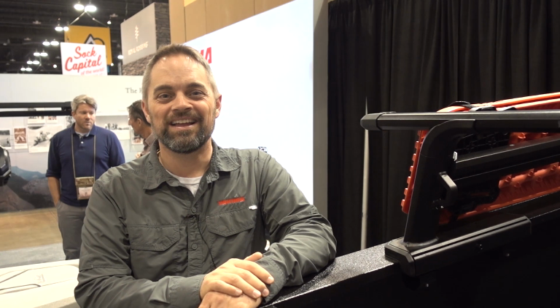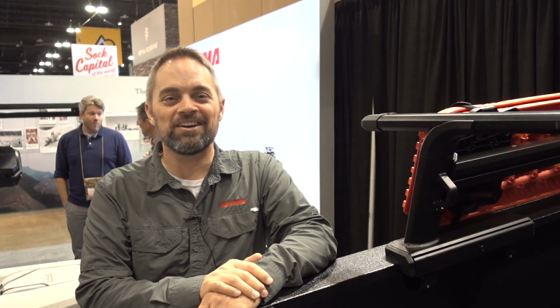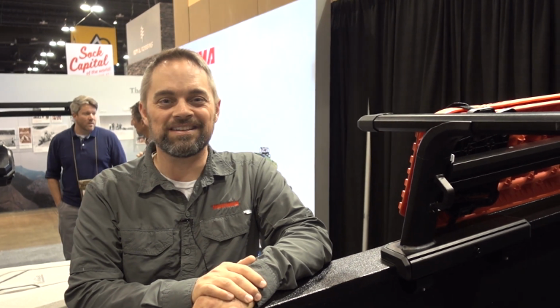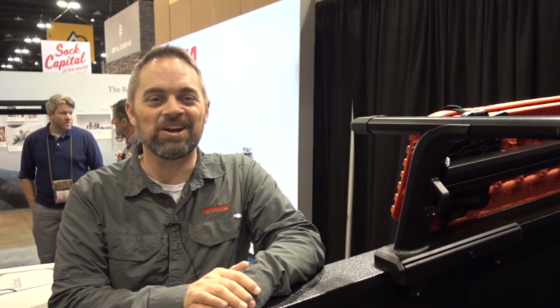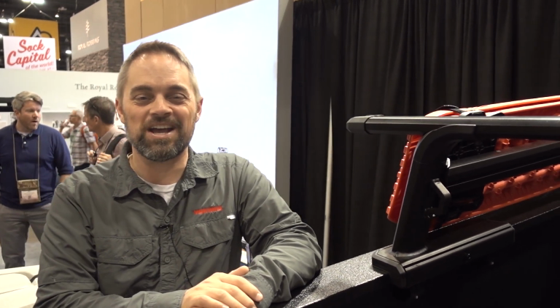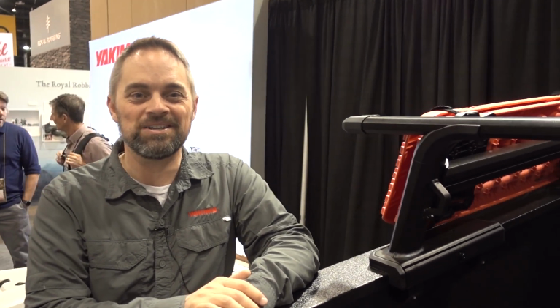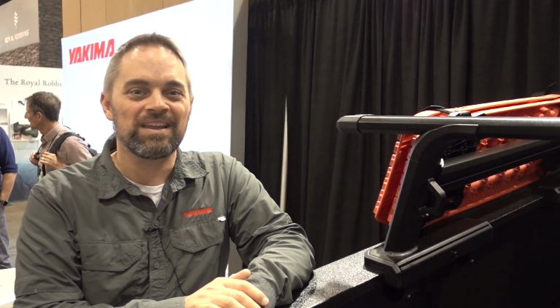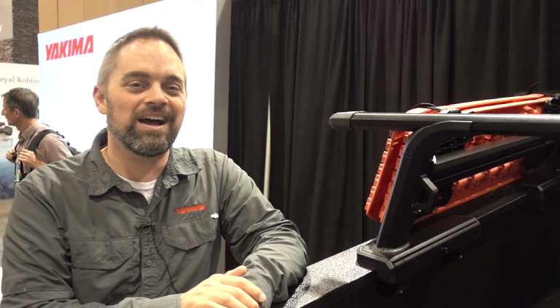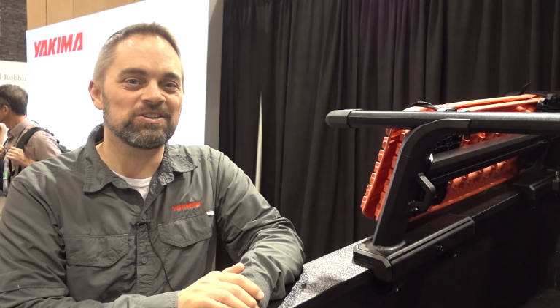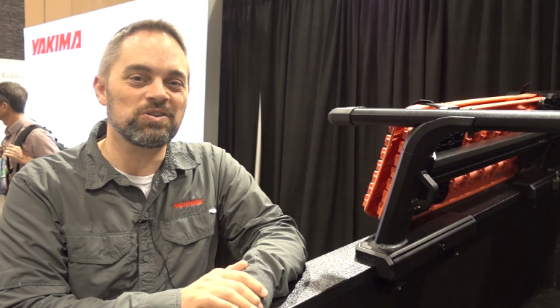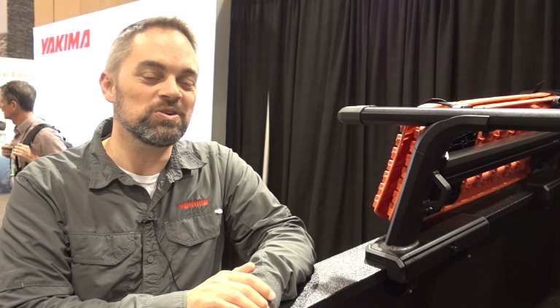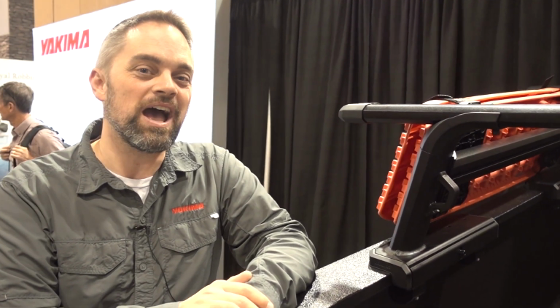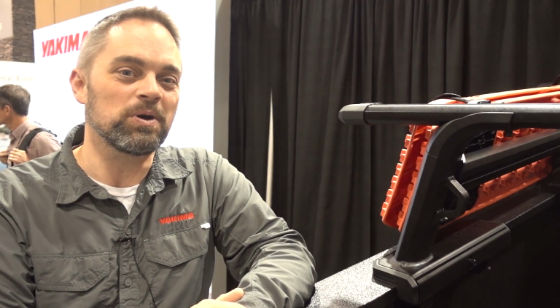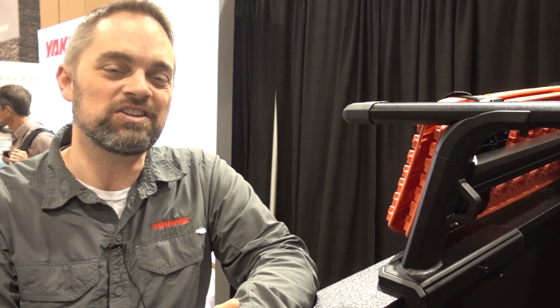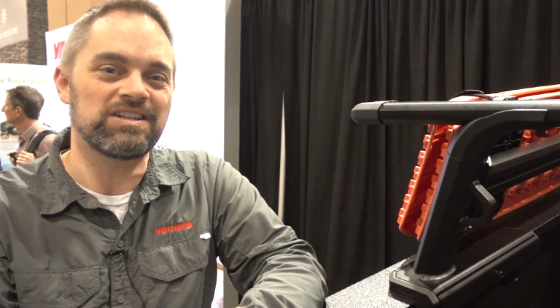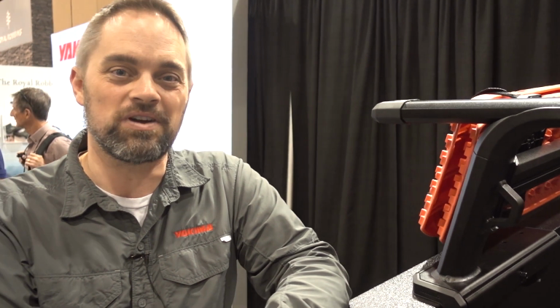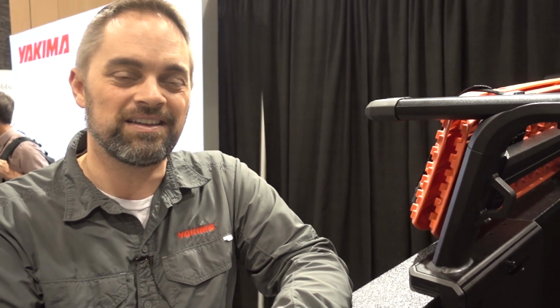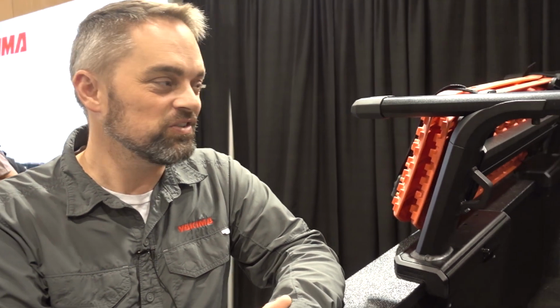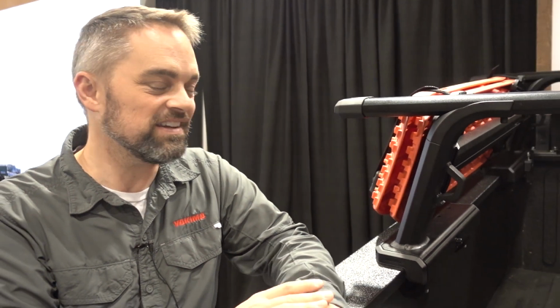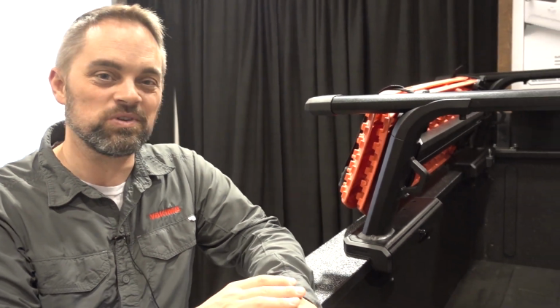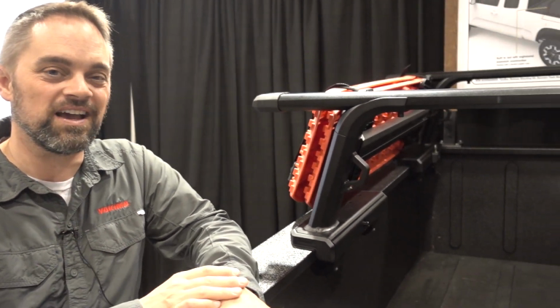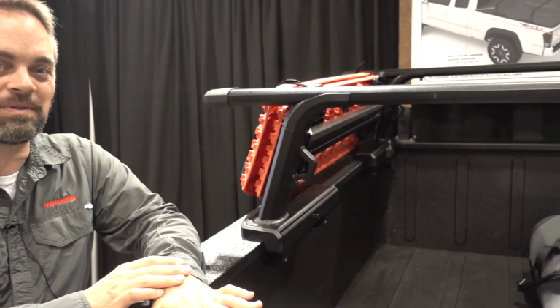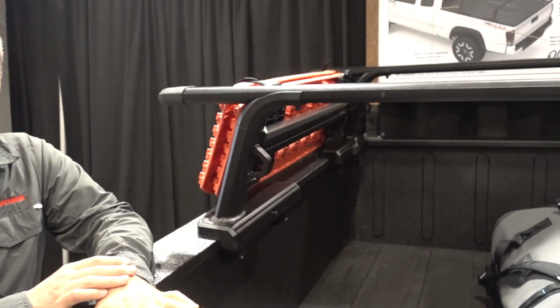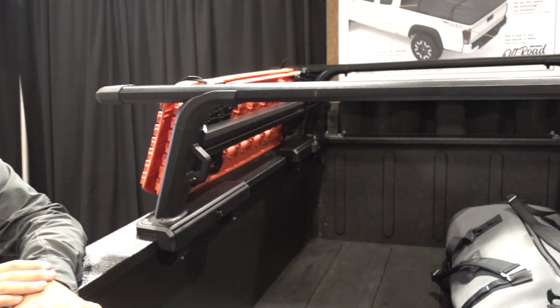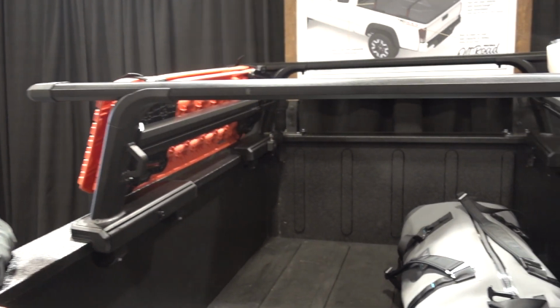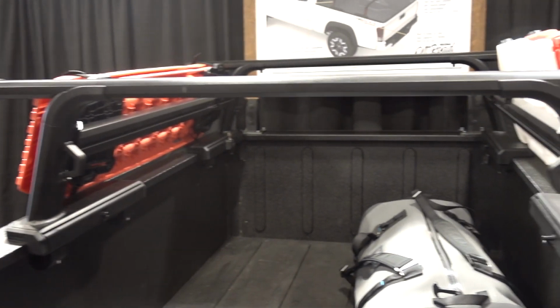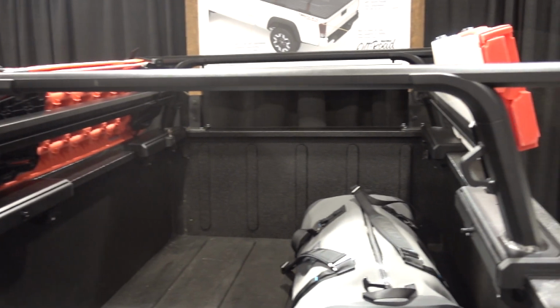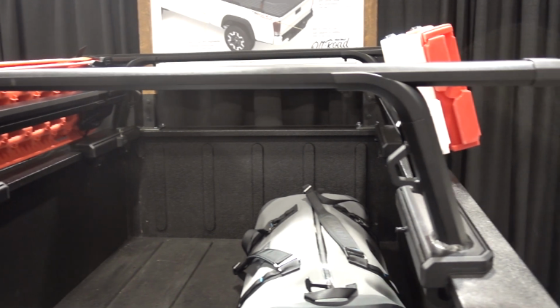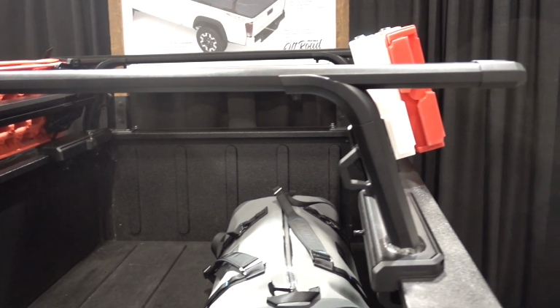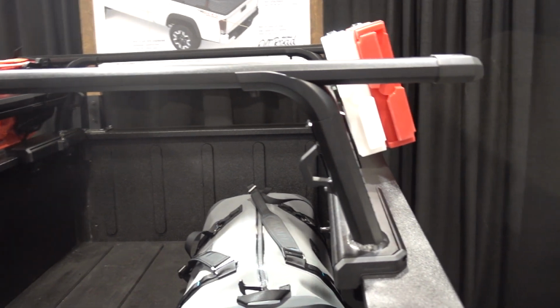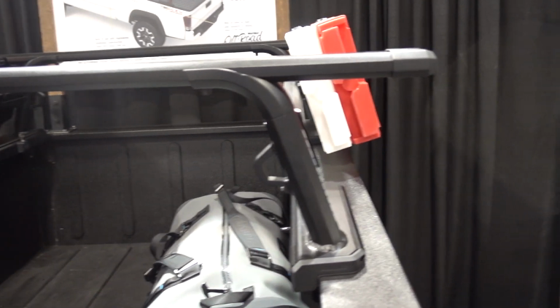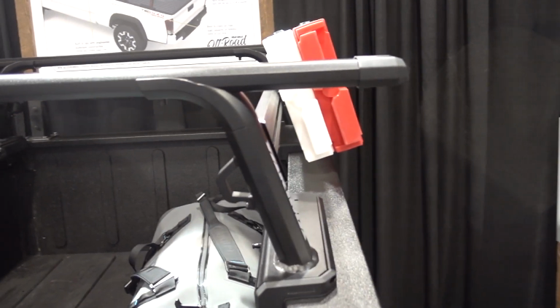Hi everybody, this is Garrett from Yakima, here to show you the new Outpost HD truck rack. This system was designed specifically for off-road rooftop tent use.